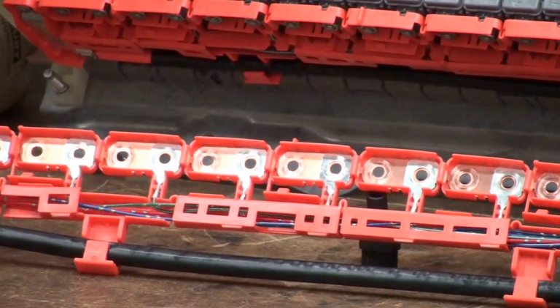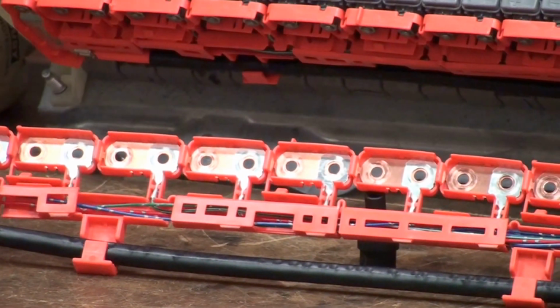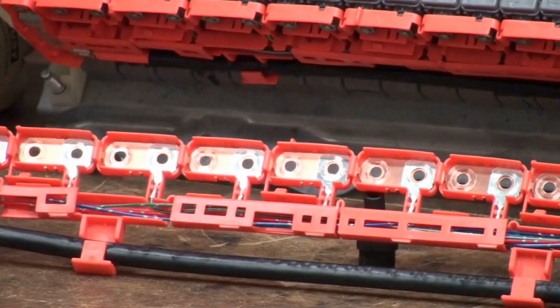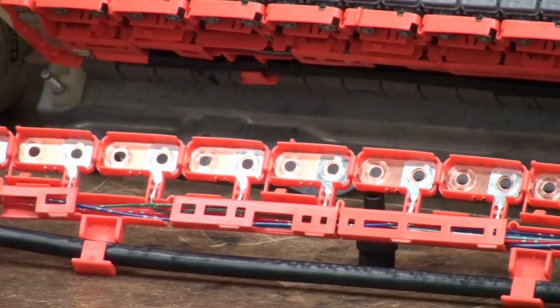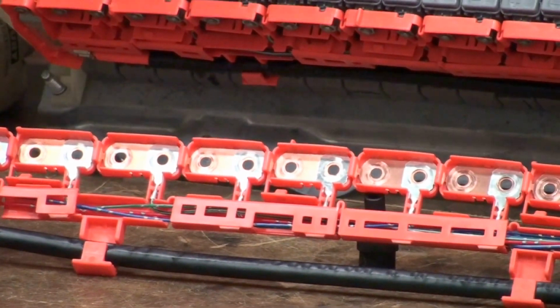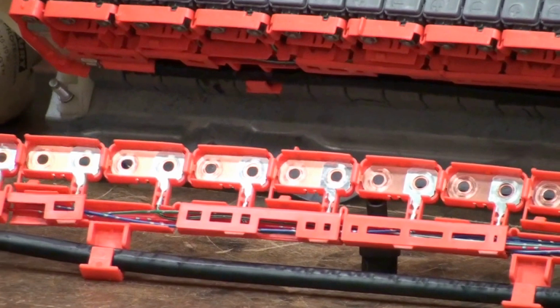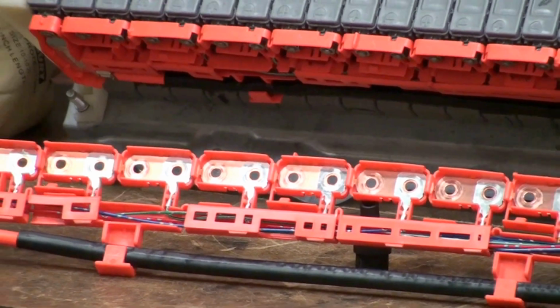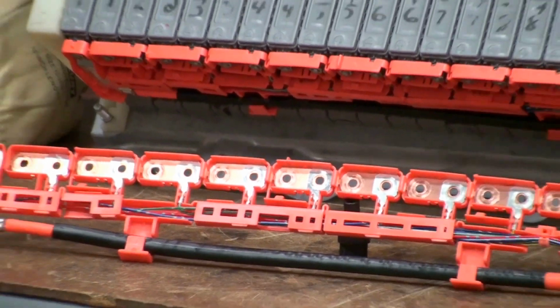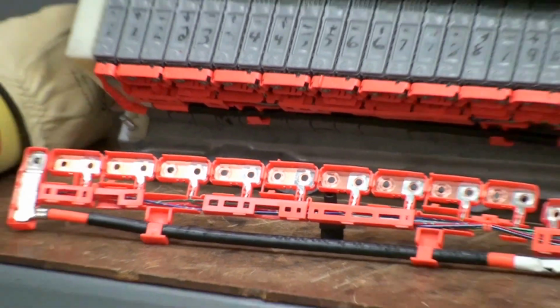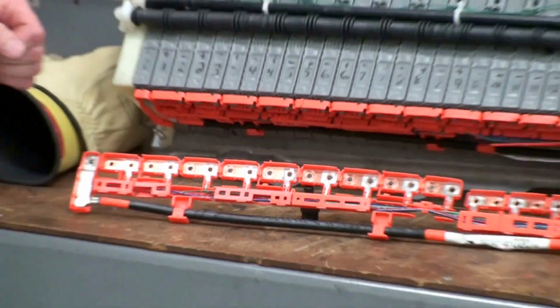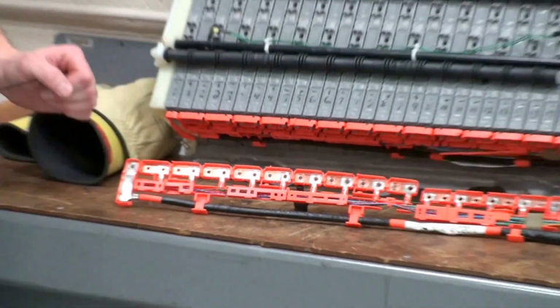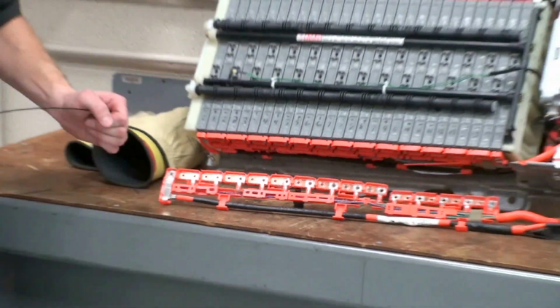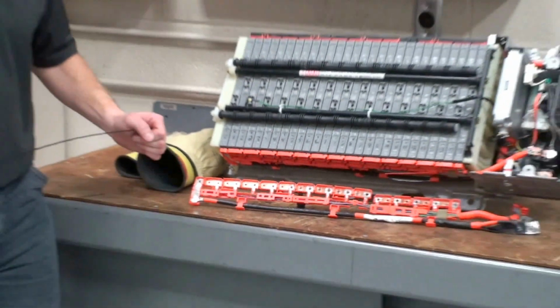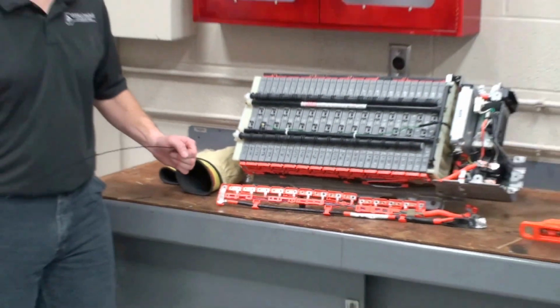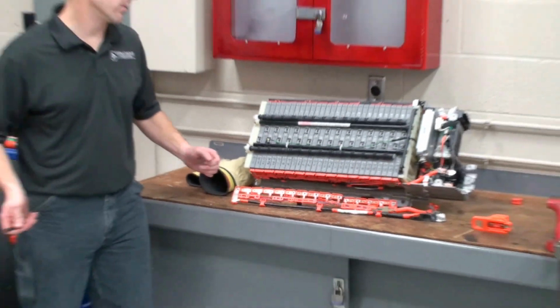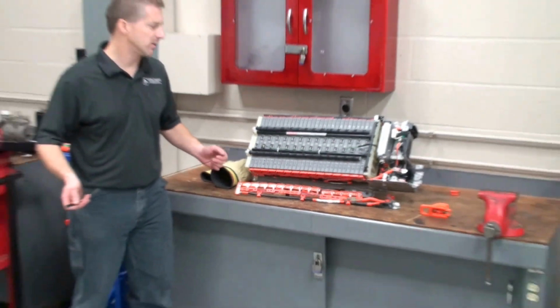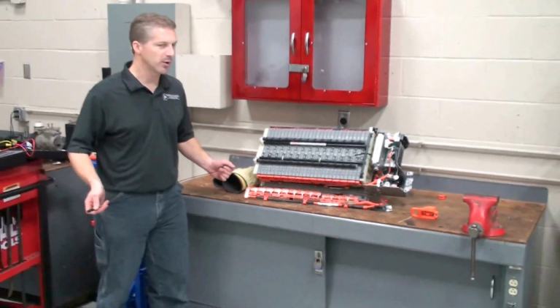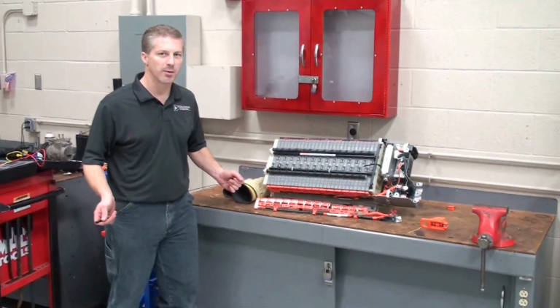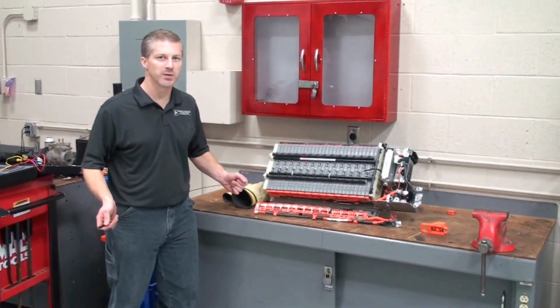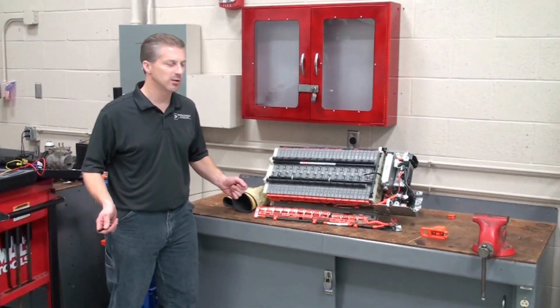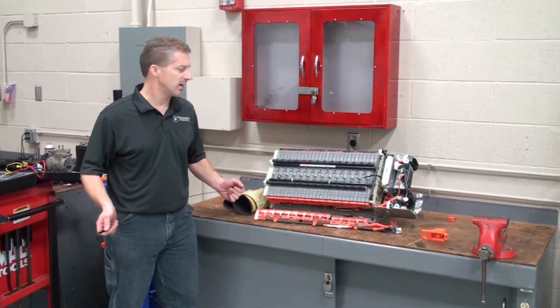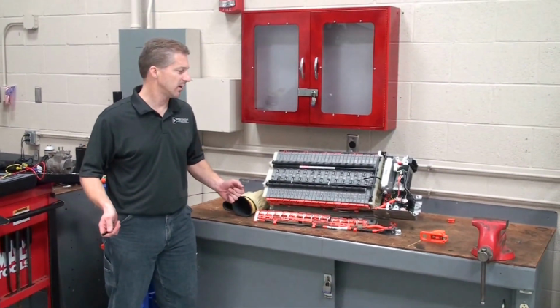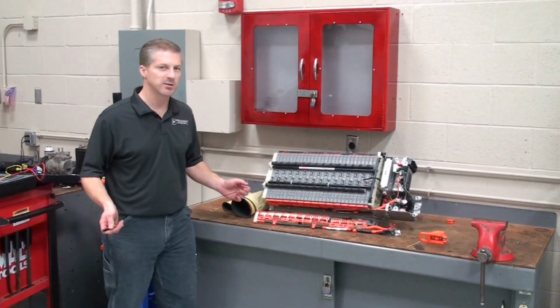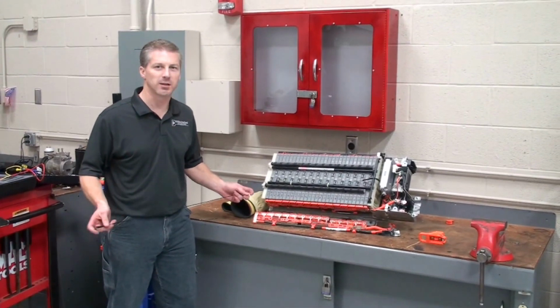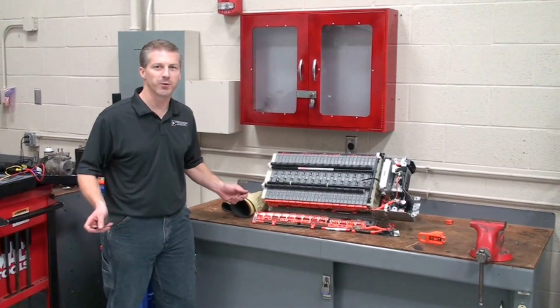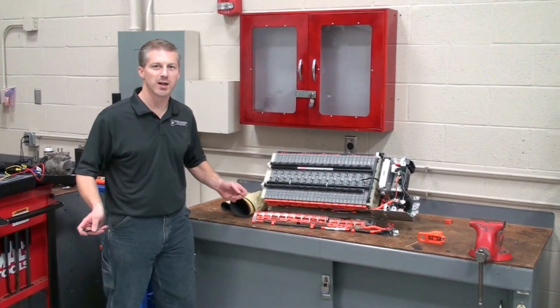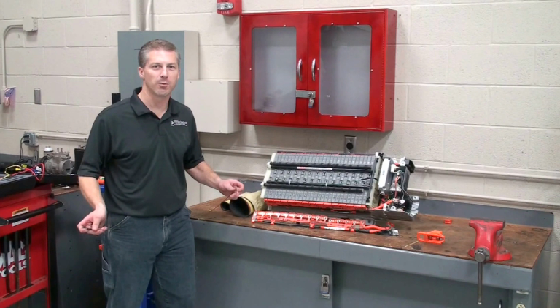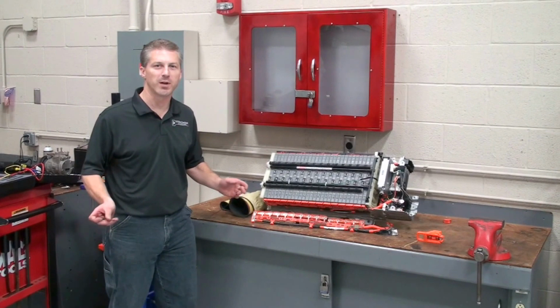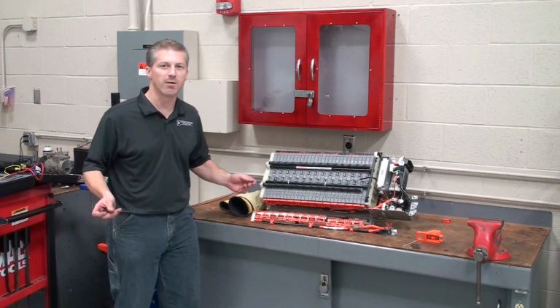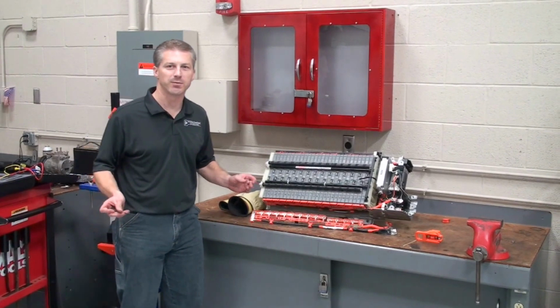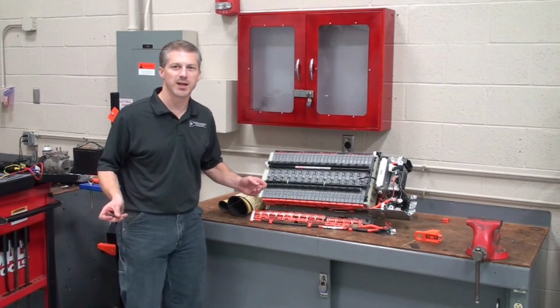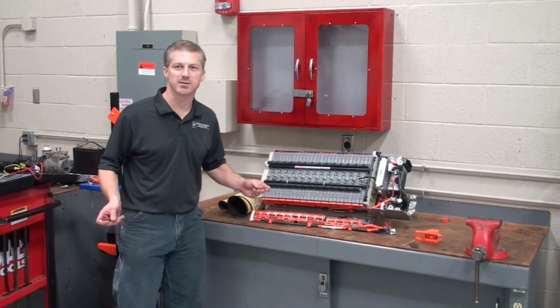Those are the basic components located within our battery module for a typical hybrid vehicle. That's our tech tip for today. I hope you find it helpful. Thanks.